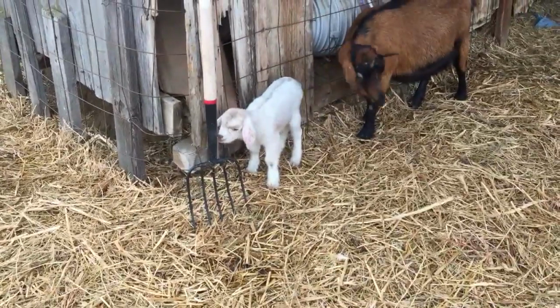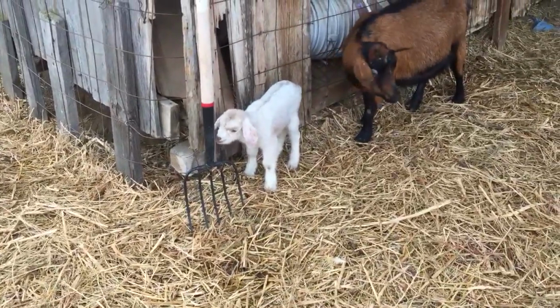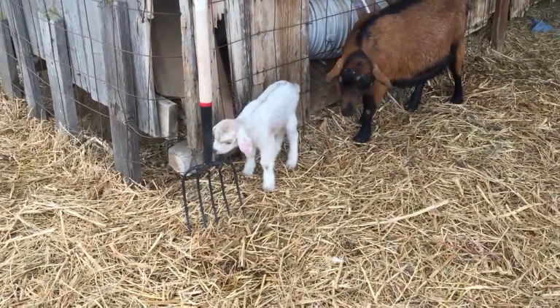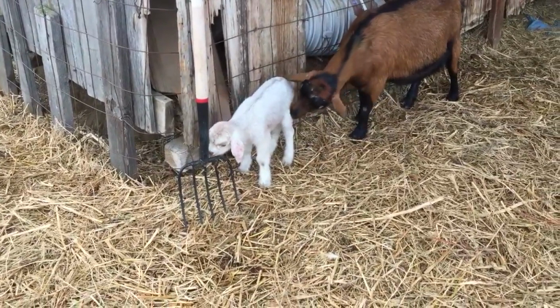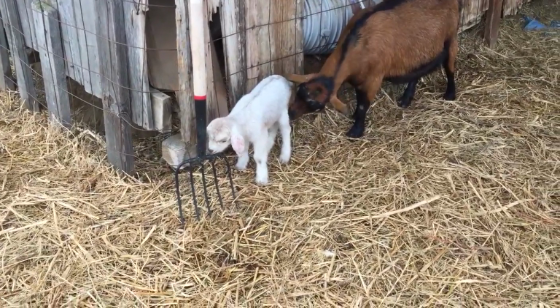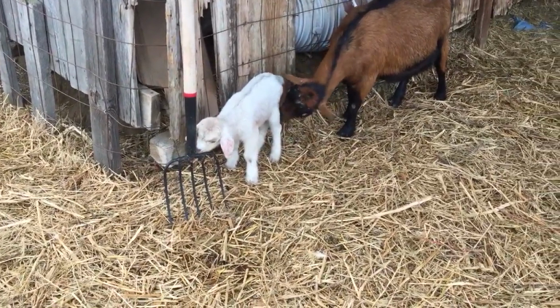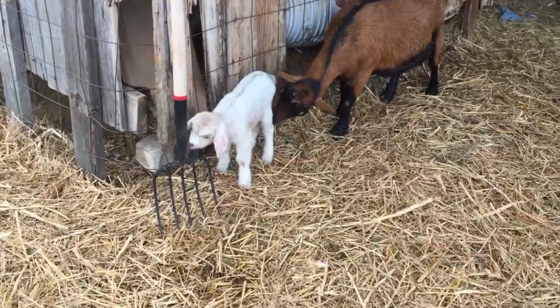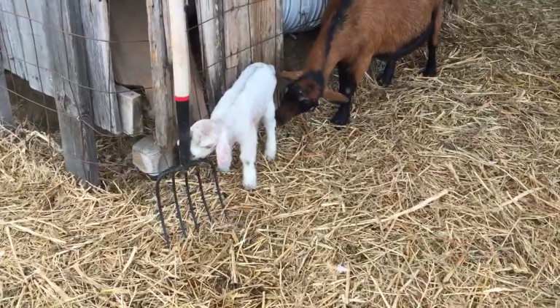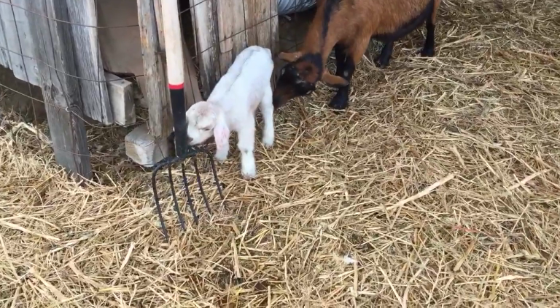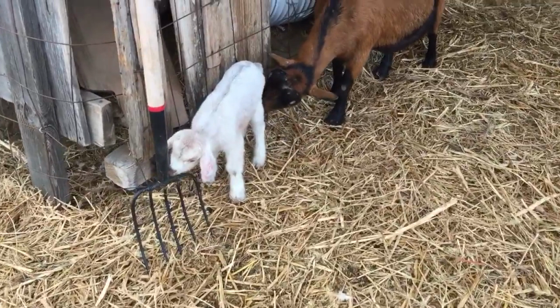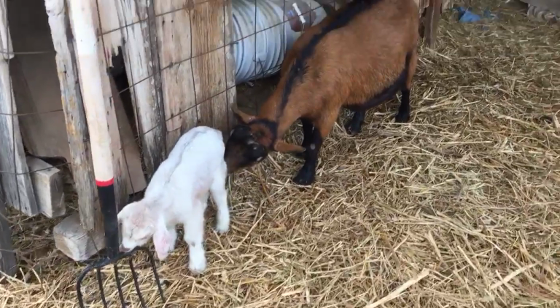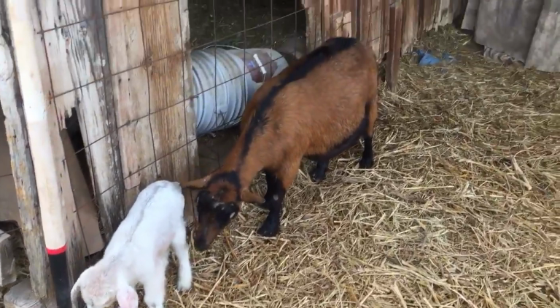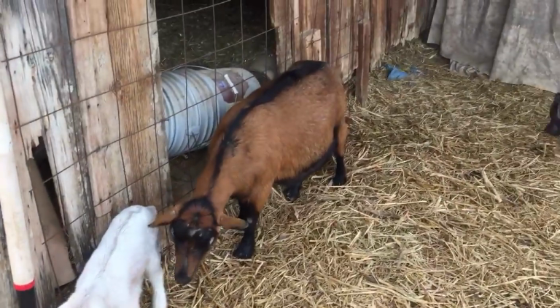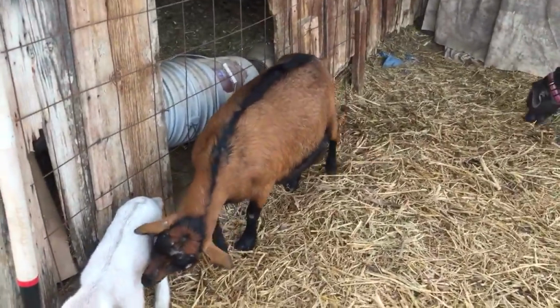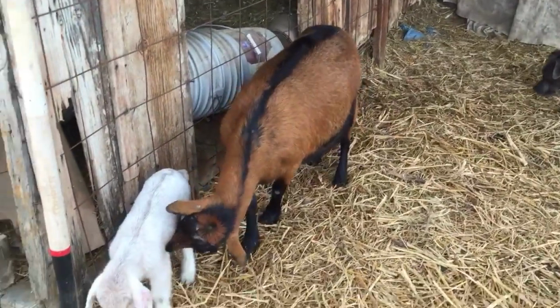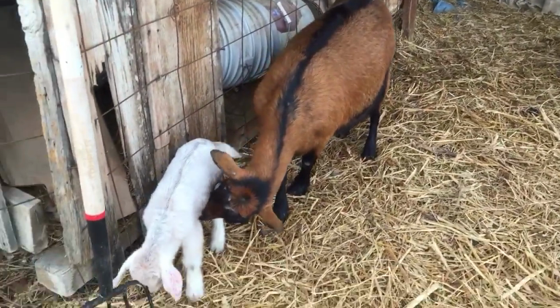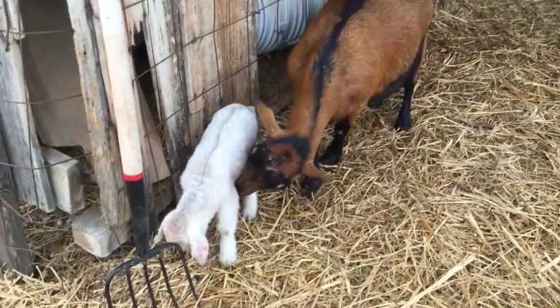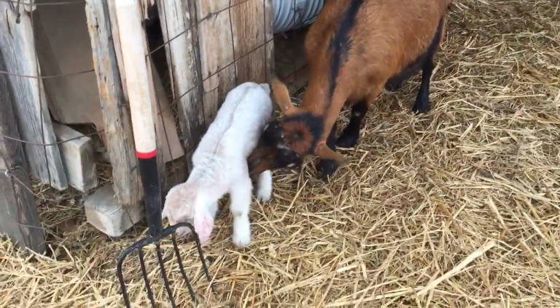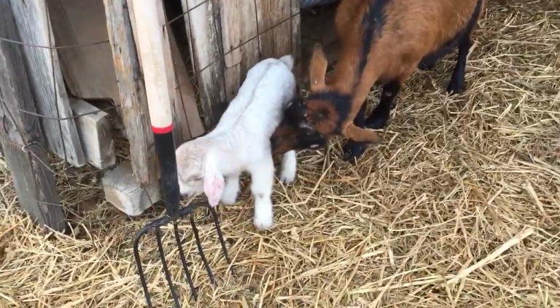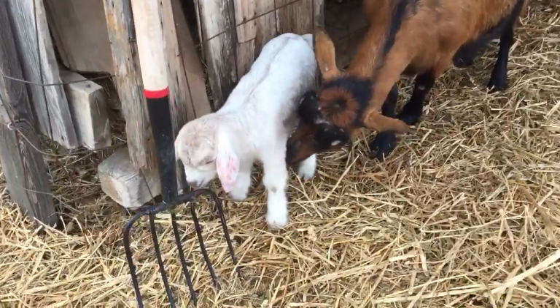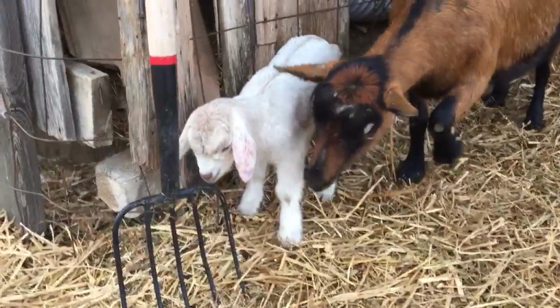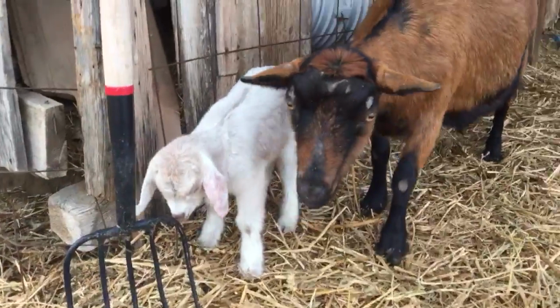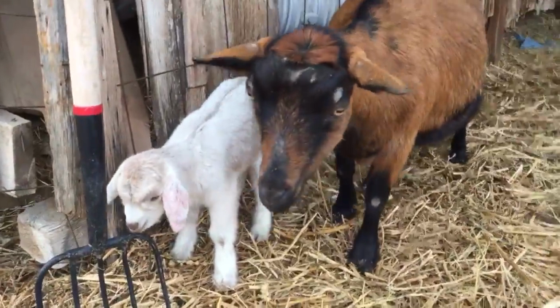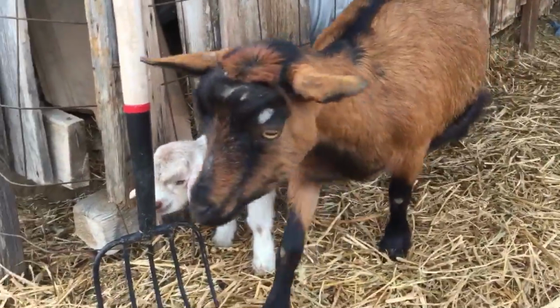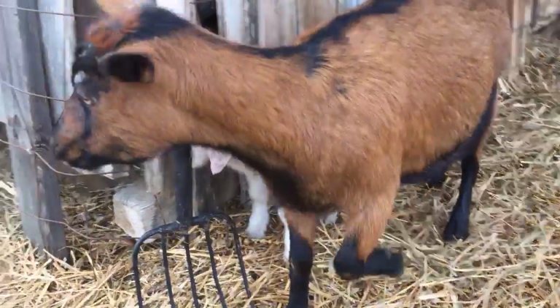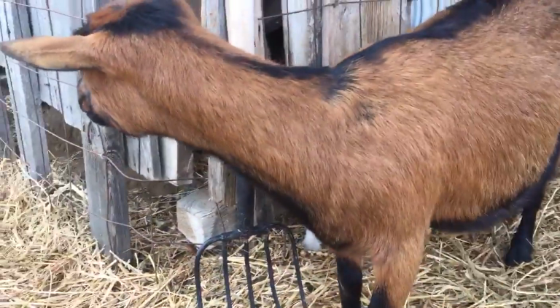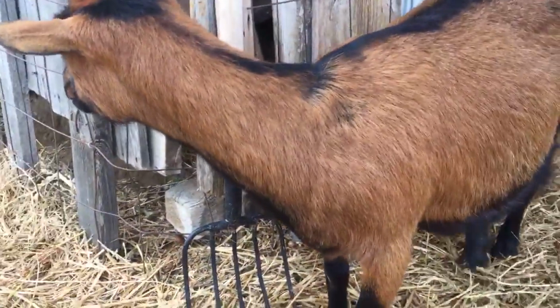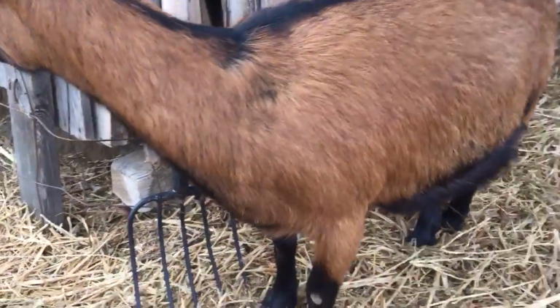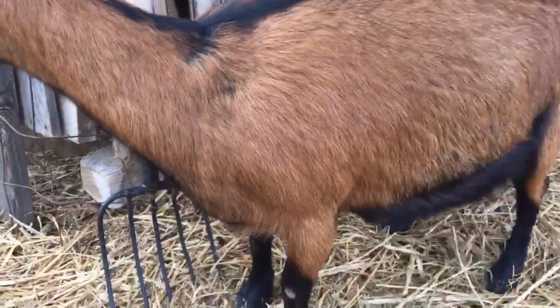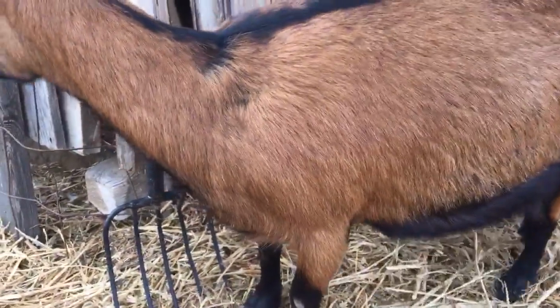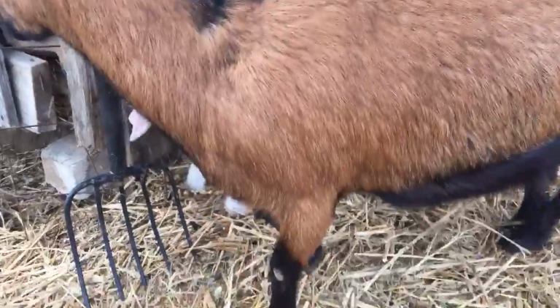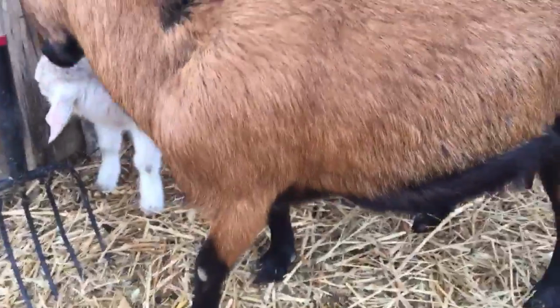Last night at 9 p.m. we had a new arrival. This is Marcella, our mini Oberhasli, which means she's 50-50 Oberhasli and Nigerian Dwarf.